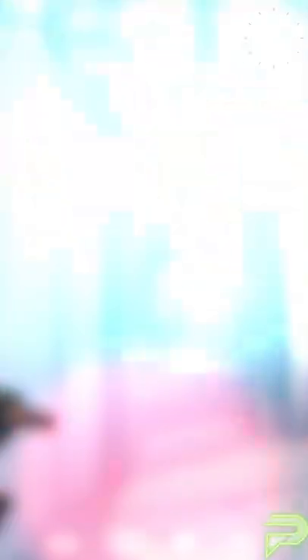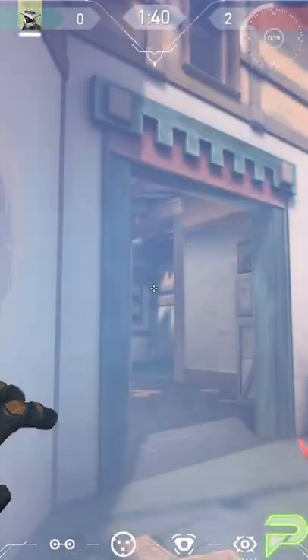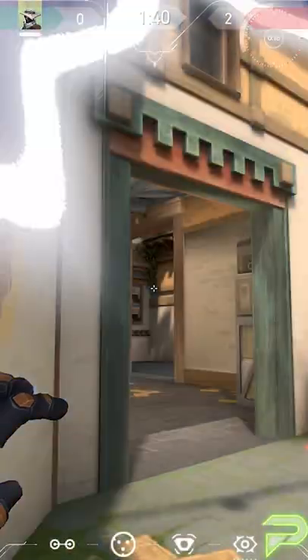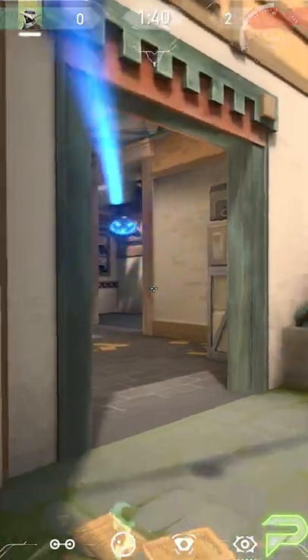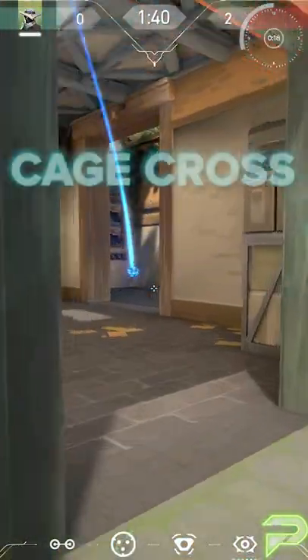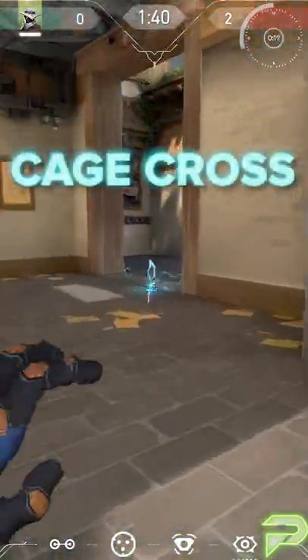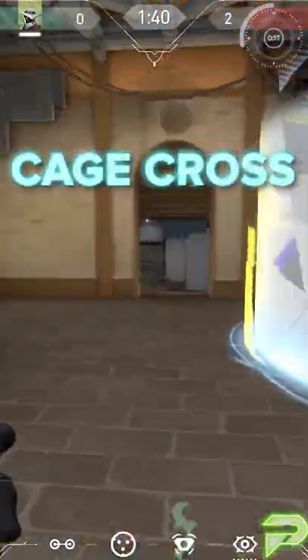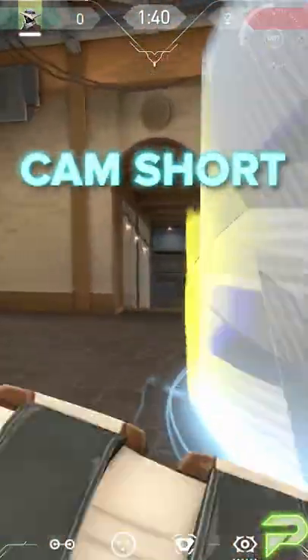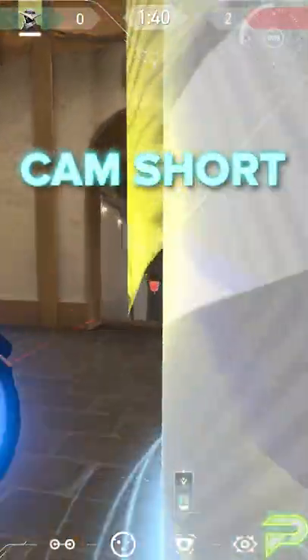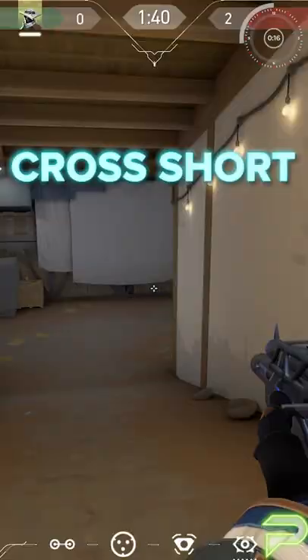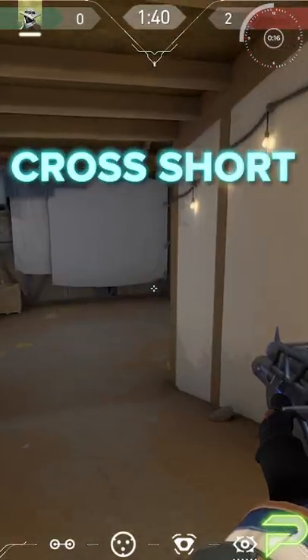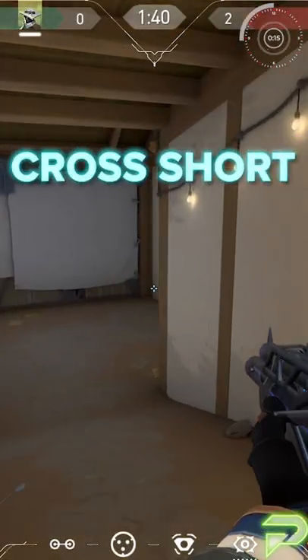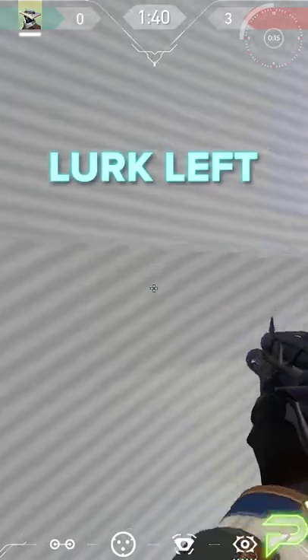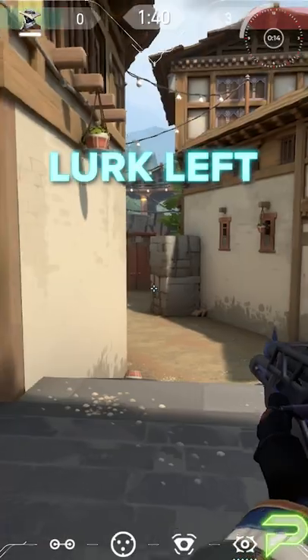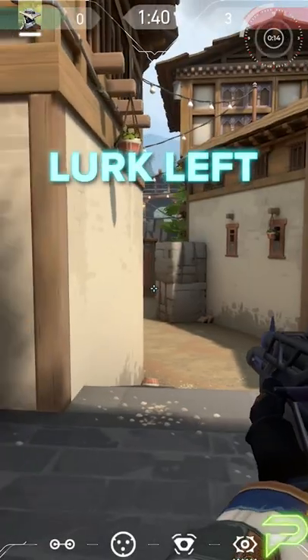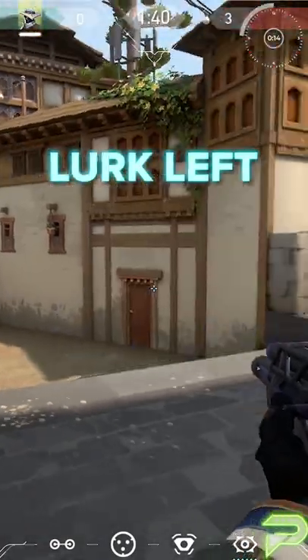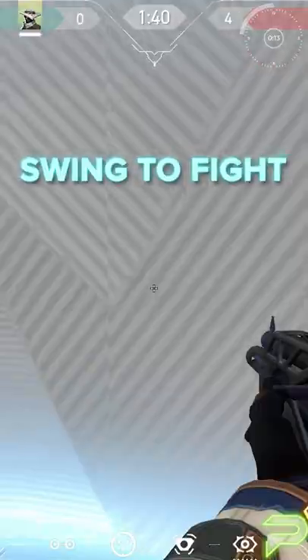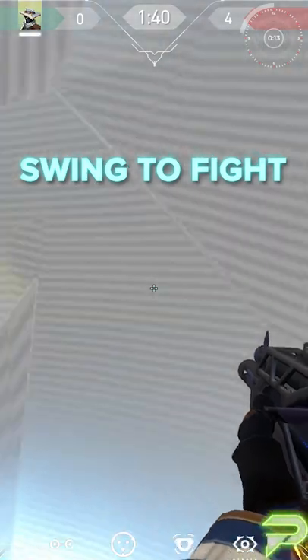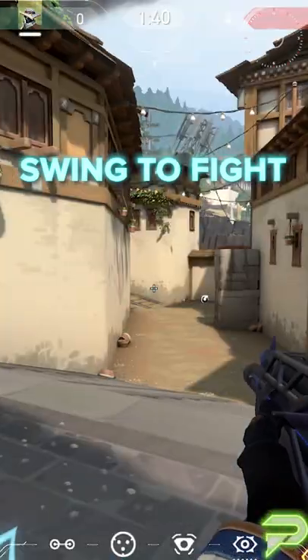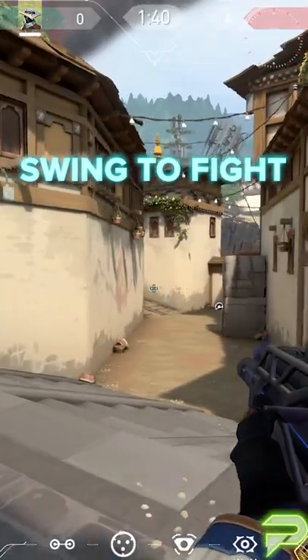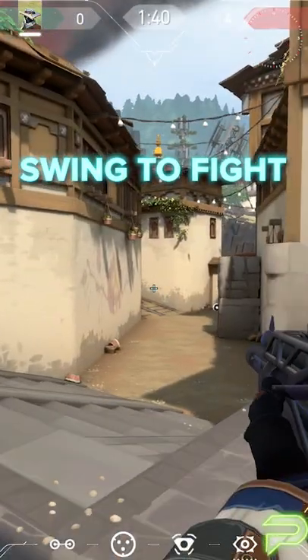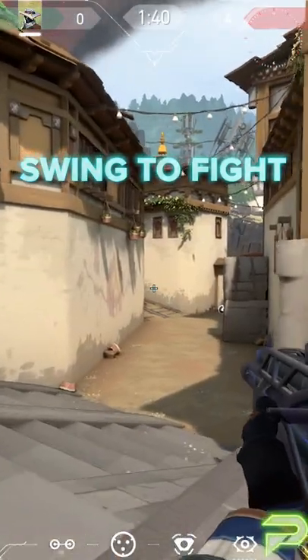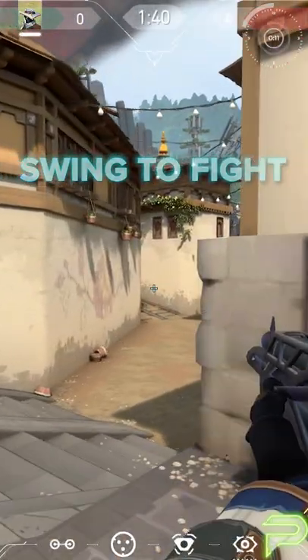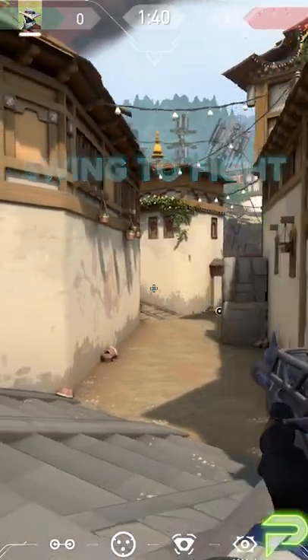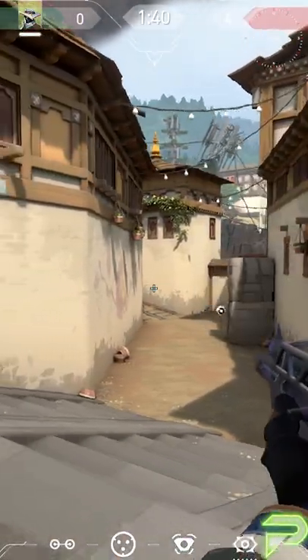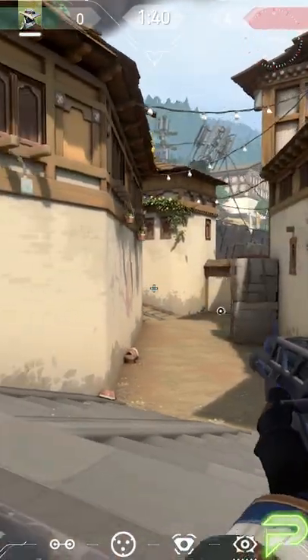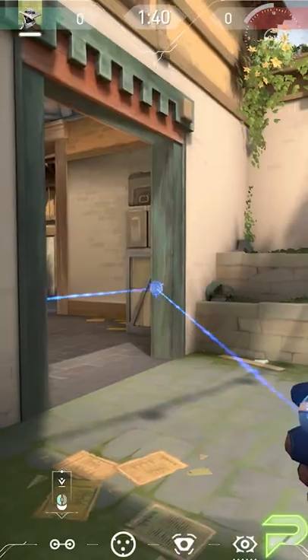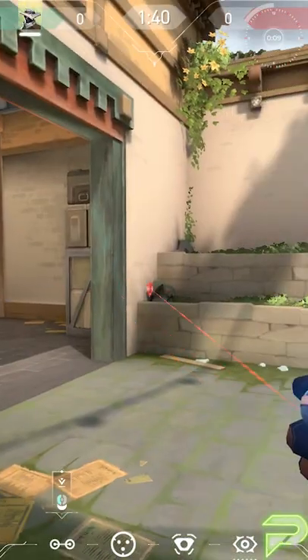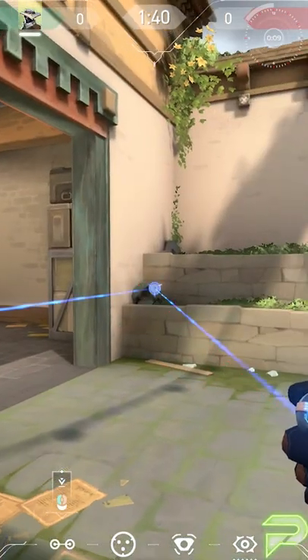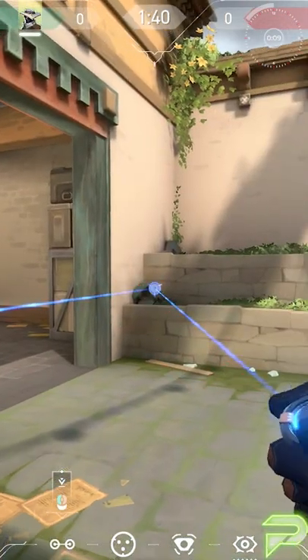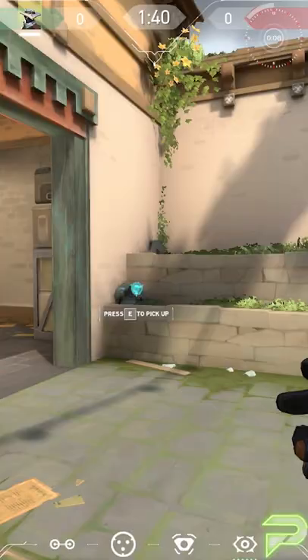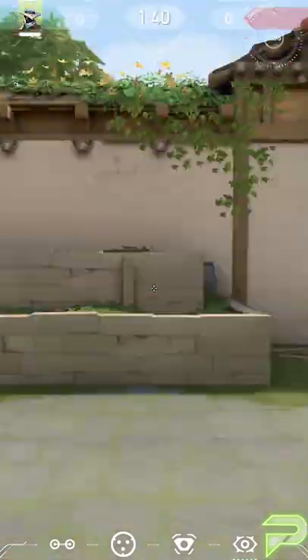So an example on Haven would be cage cross, cam short, and then either cross to short, lurk out the cage on the left, or maybe even swing out to take a fight. And if you don't end up lurking further, a trip will ensure no one calls your bluff without you knowing.